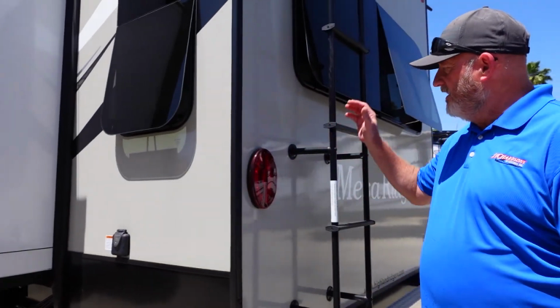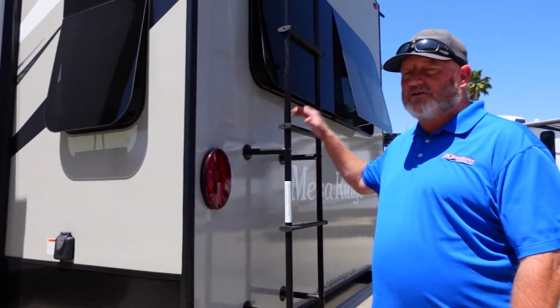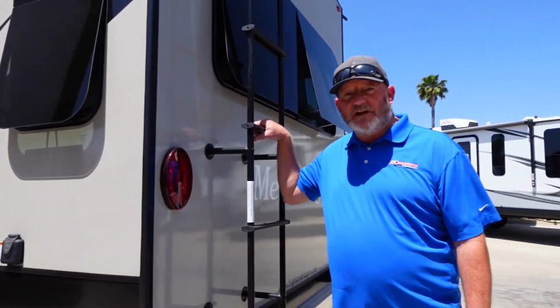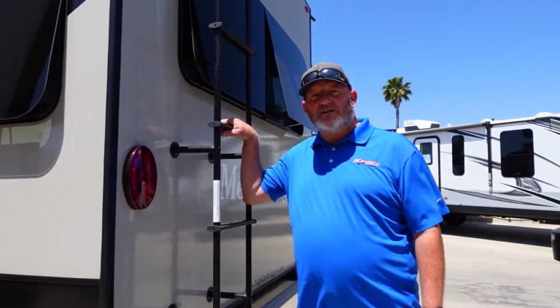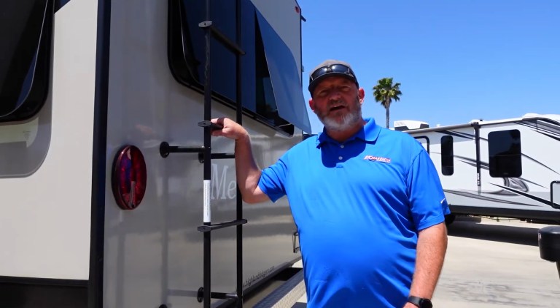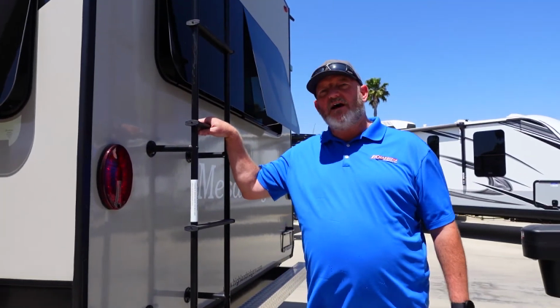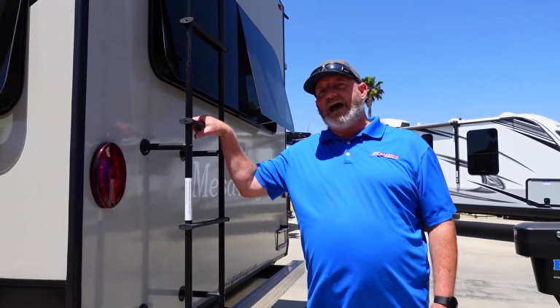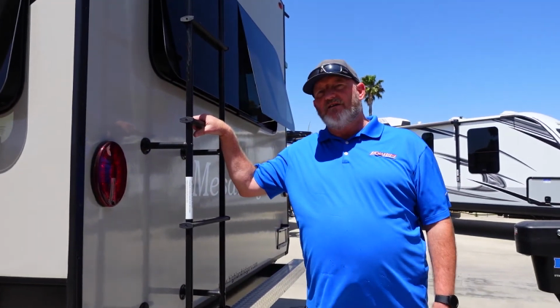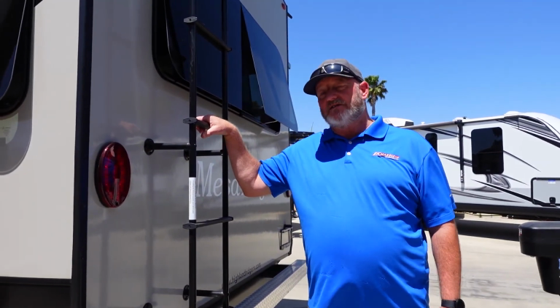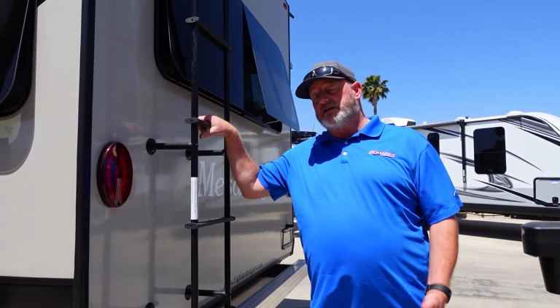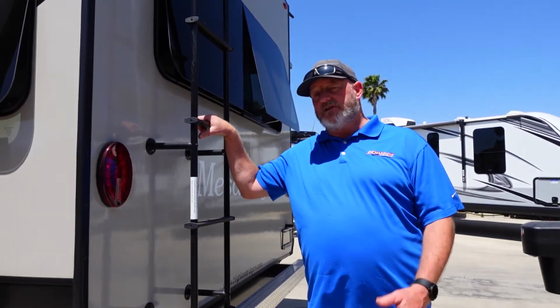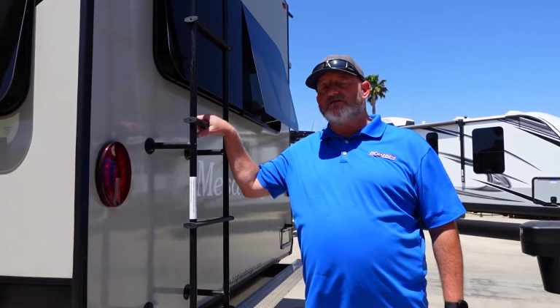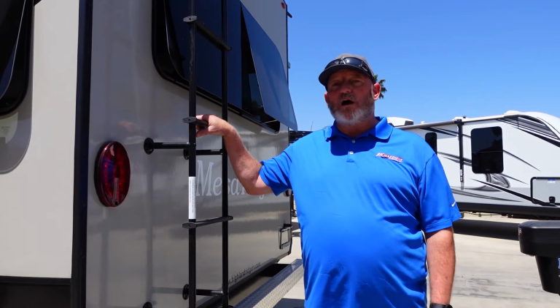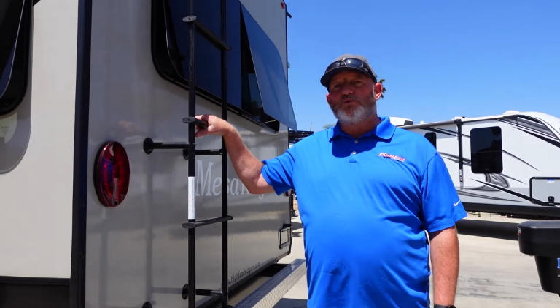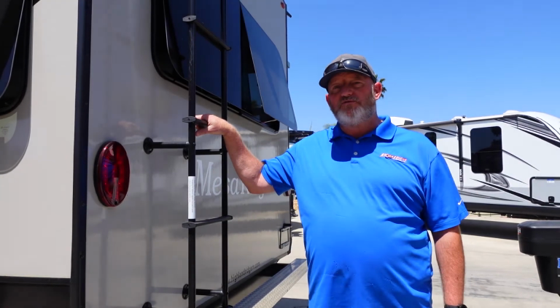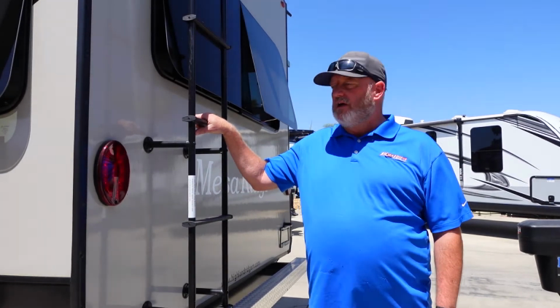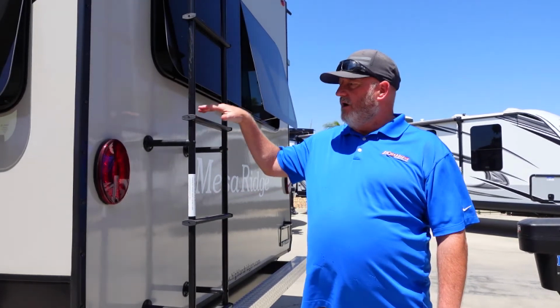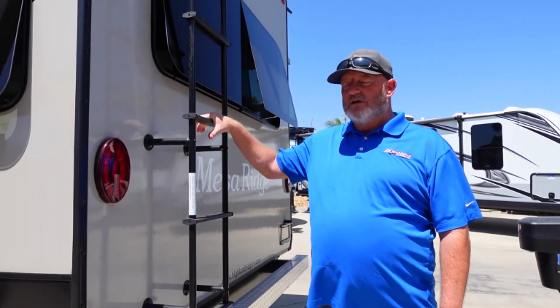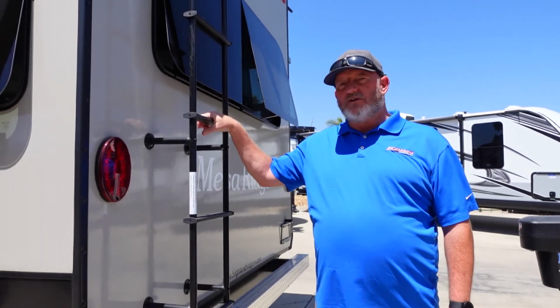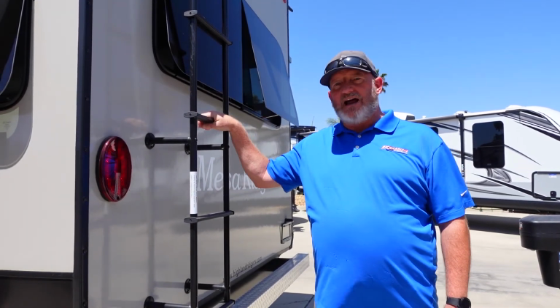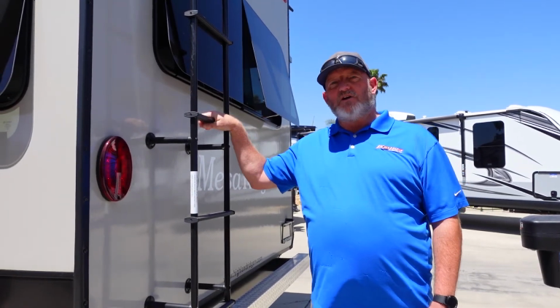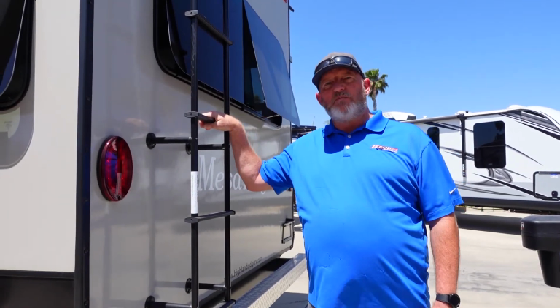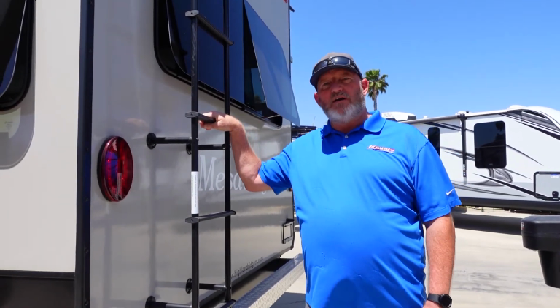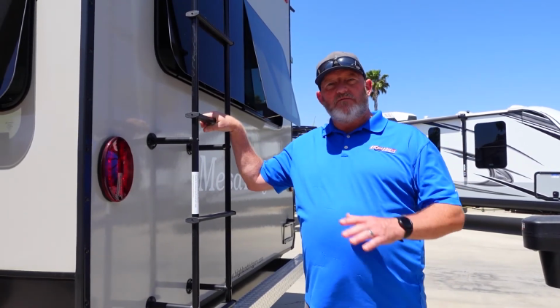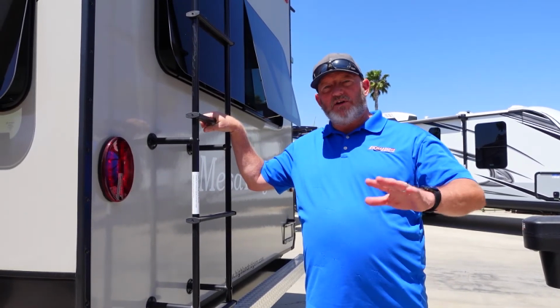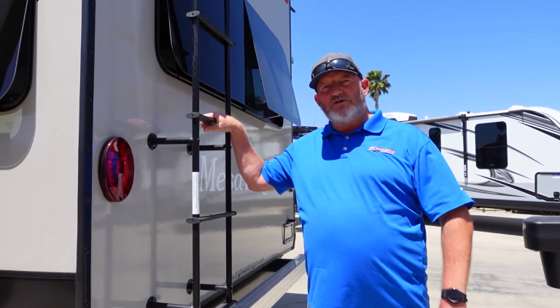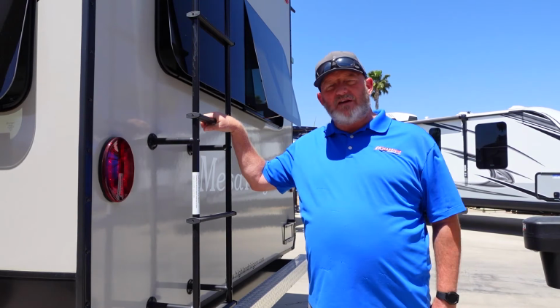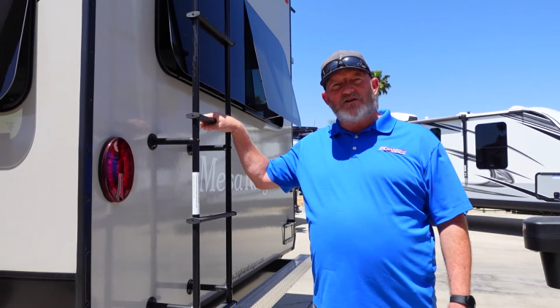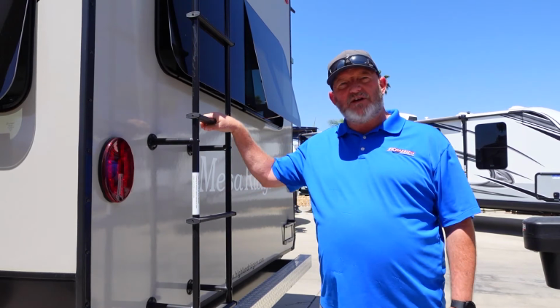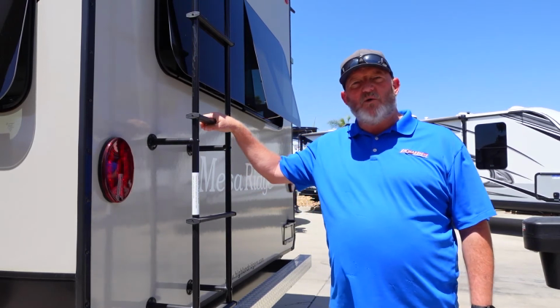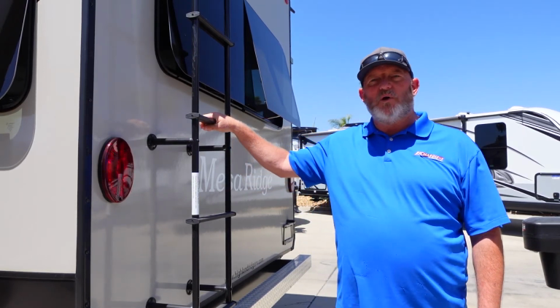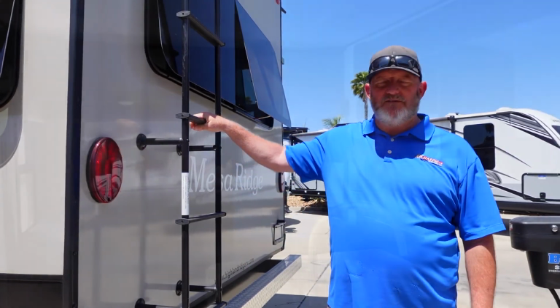Another great feature is right here you have a ladder. This unit has a walkable roof, so you can go up there when you need to do maintenance on the unit or what have you.